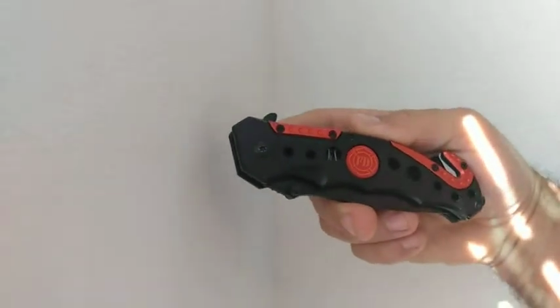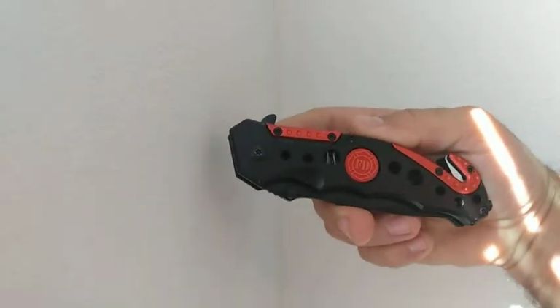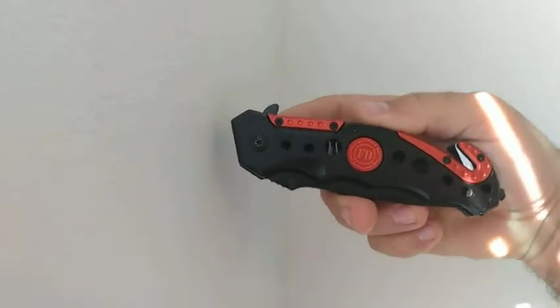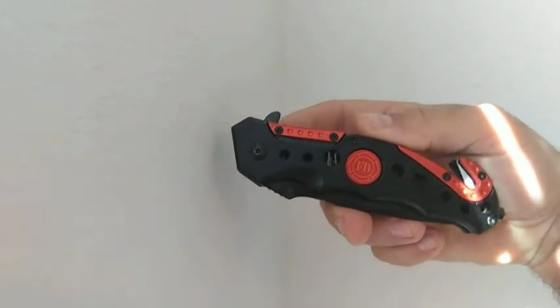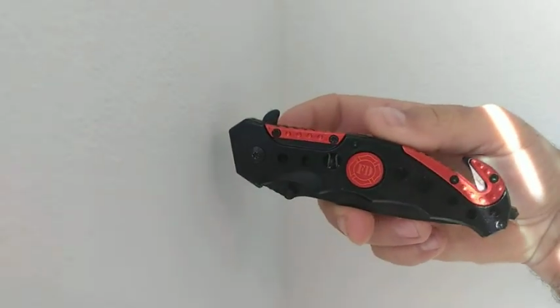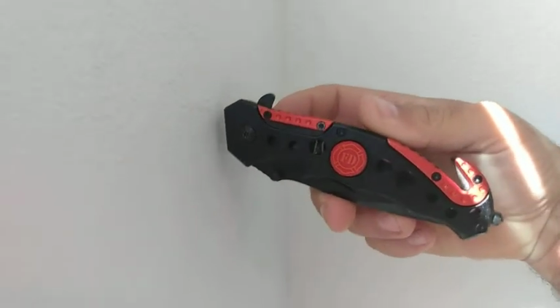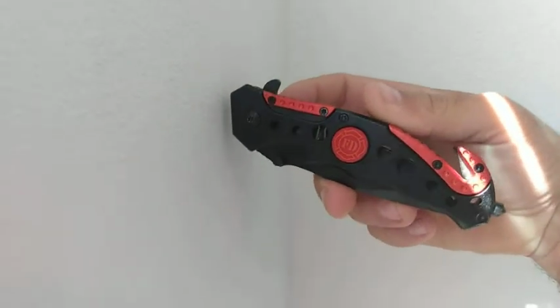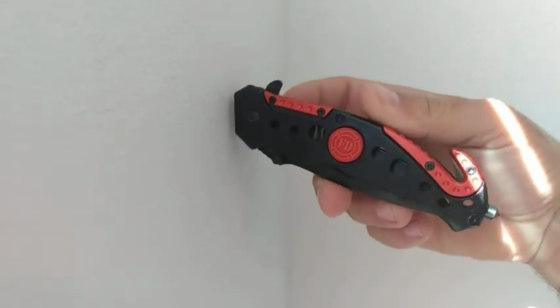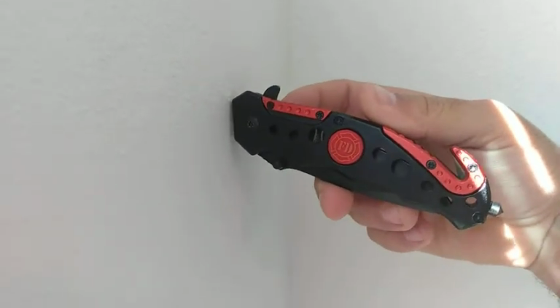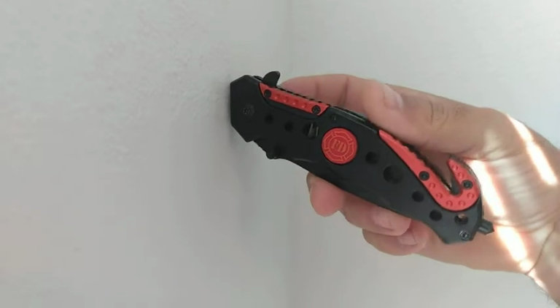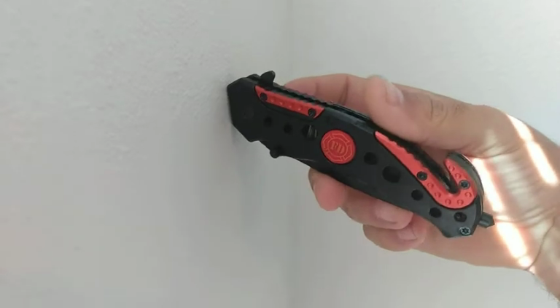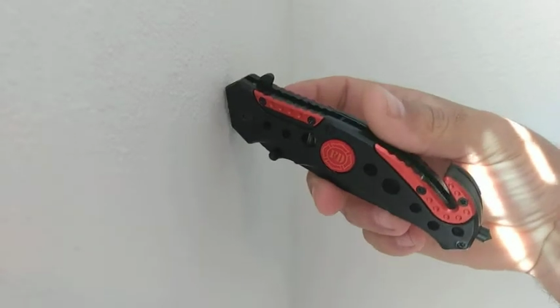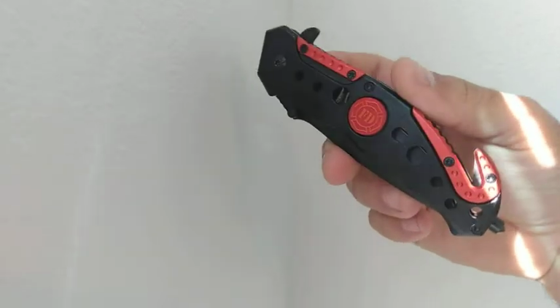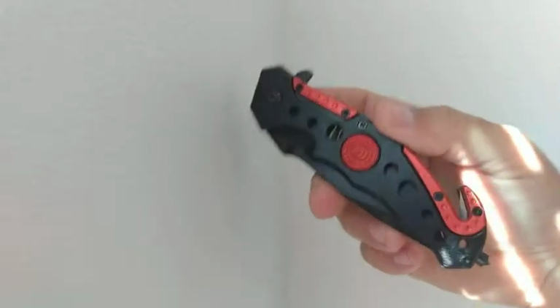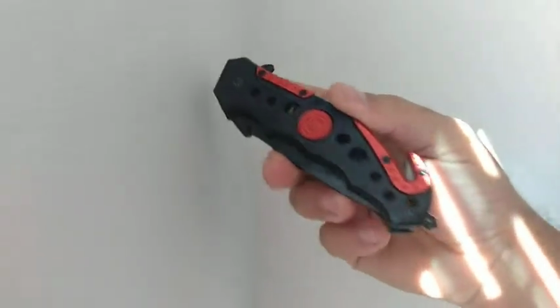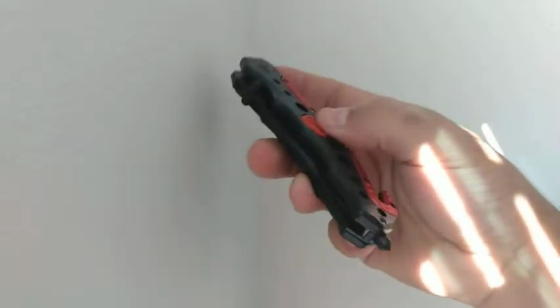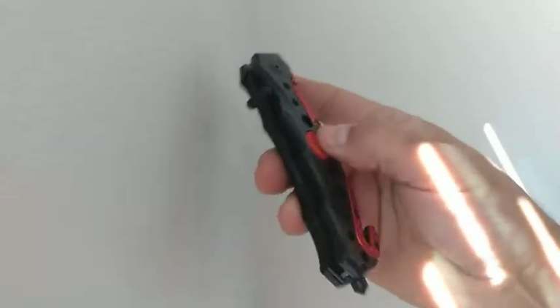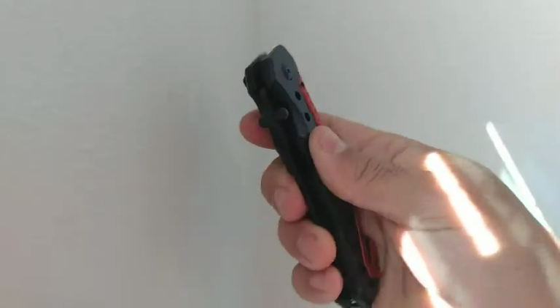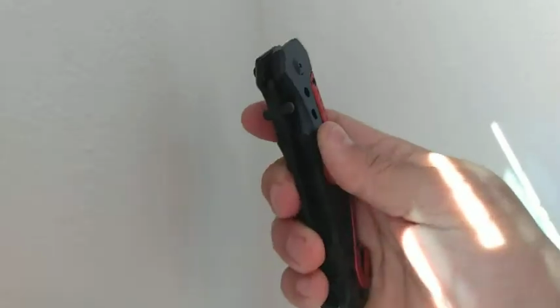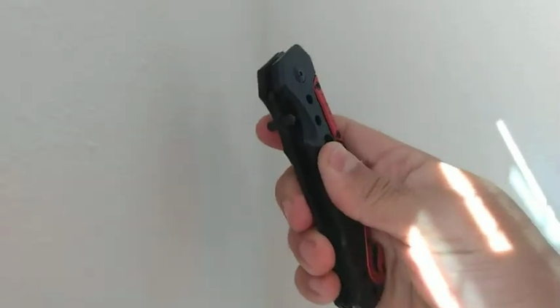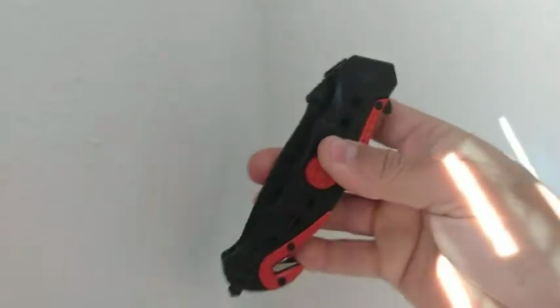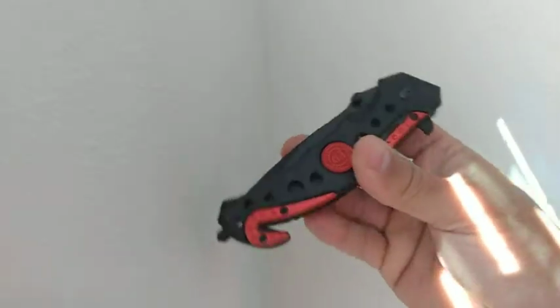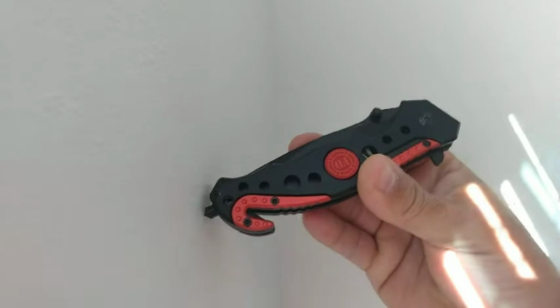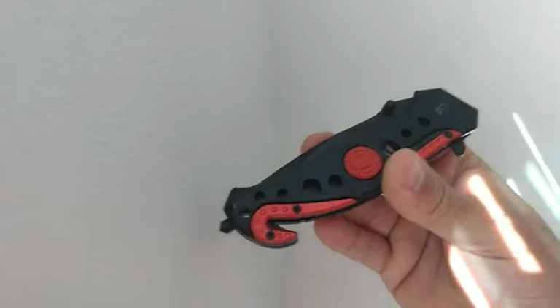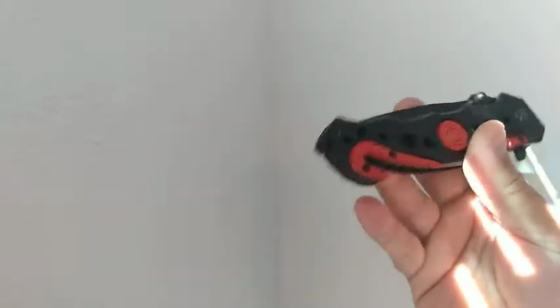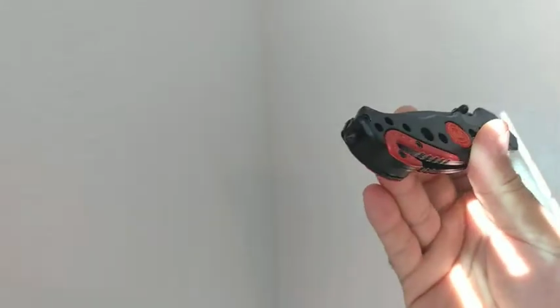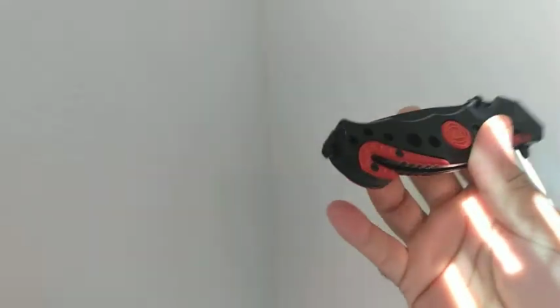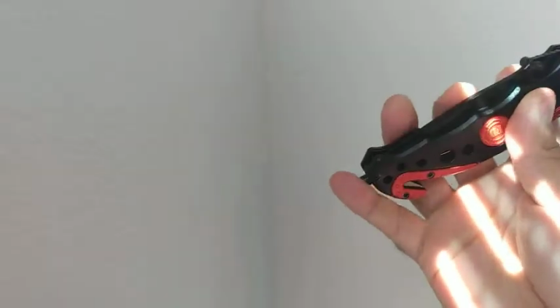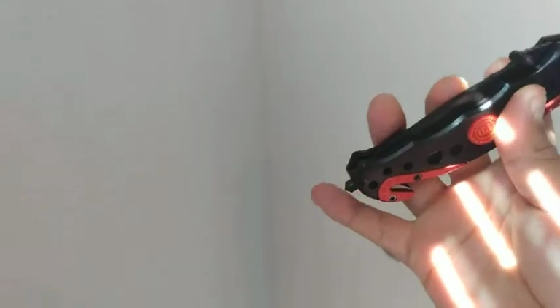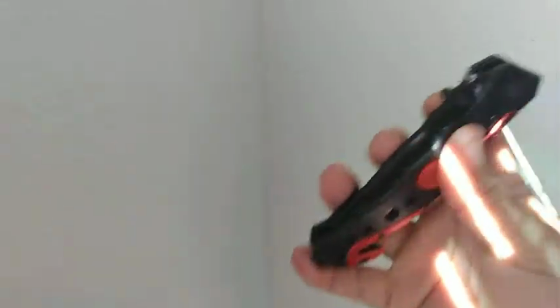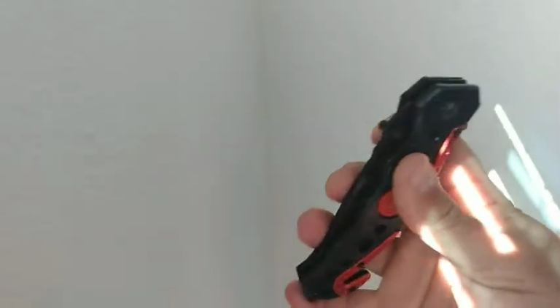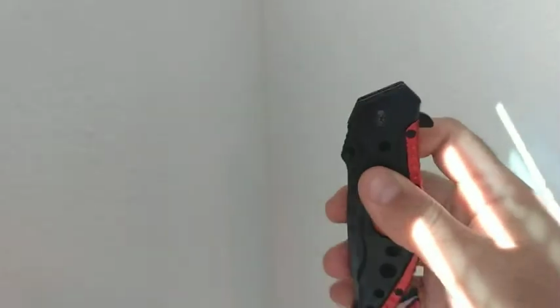Just received this, just took it out of the packaging — the packaging is nice. The construction seems very solid. I do like the glass break; it seems like a sturdy glass break.